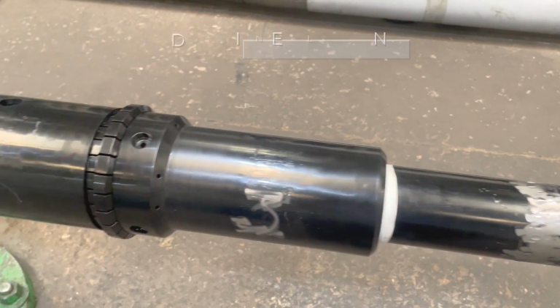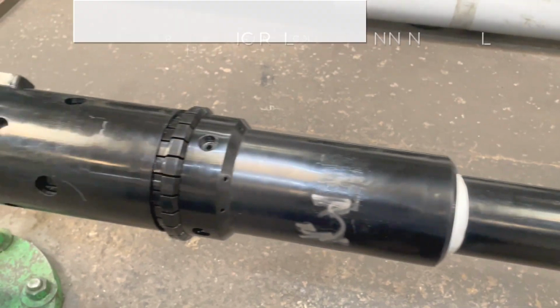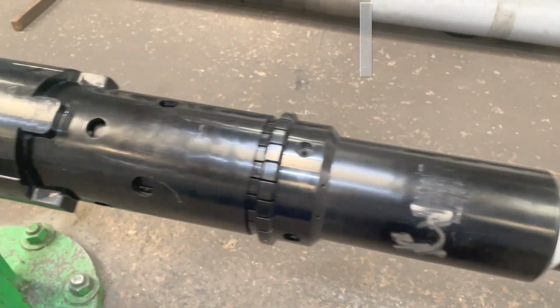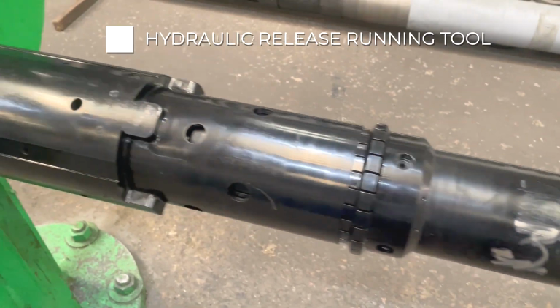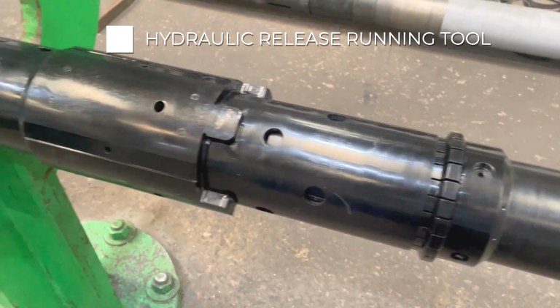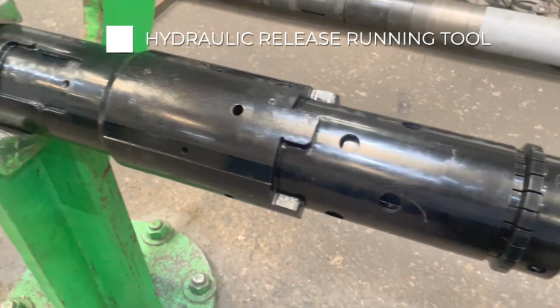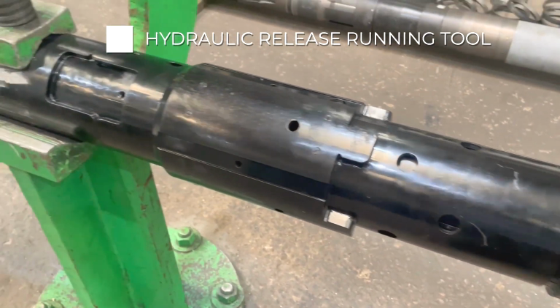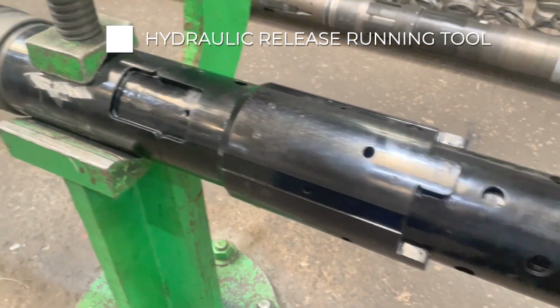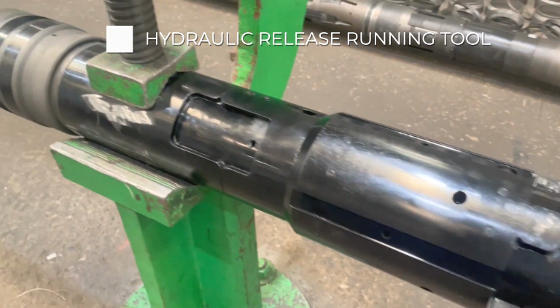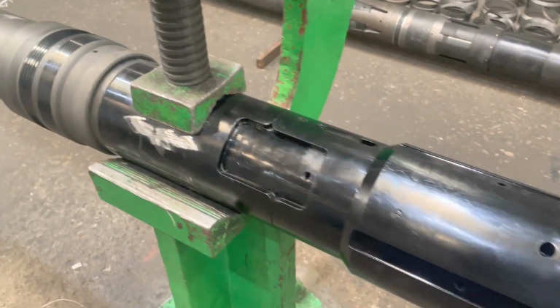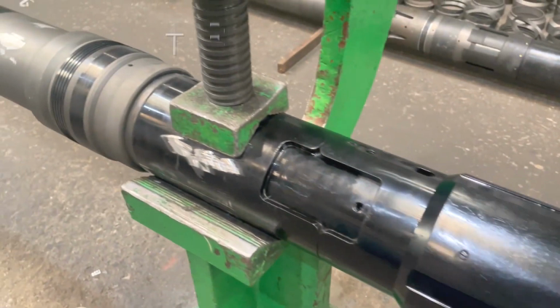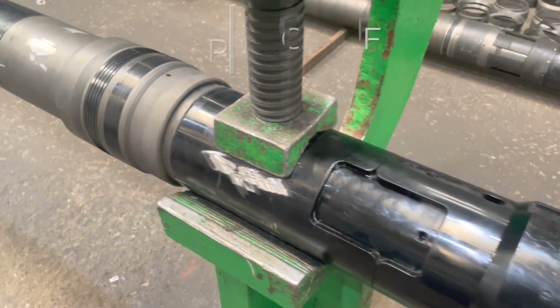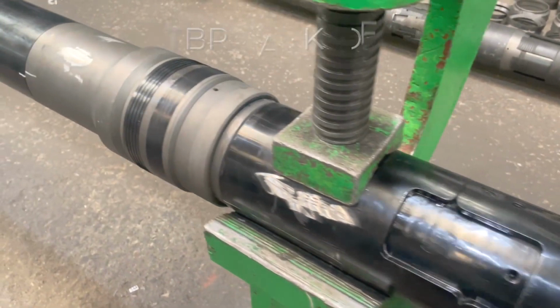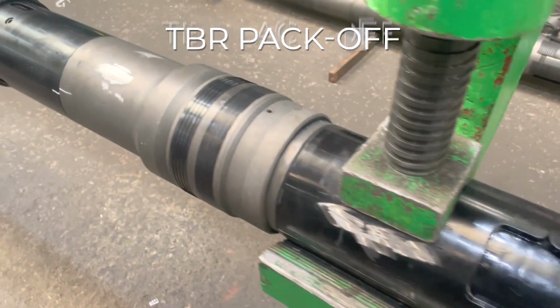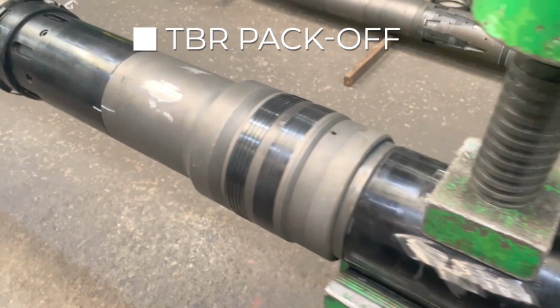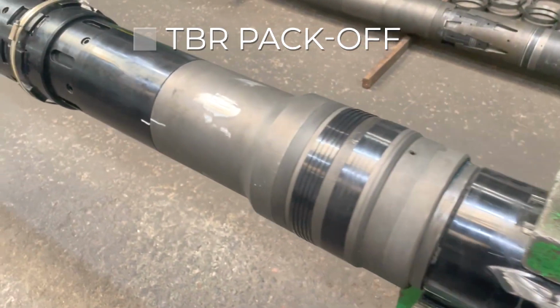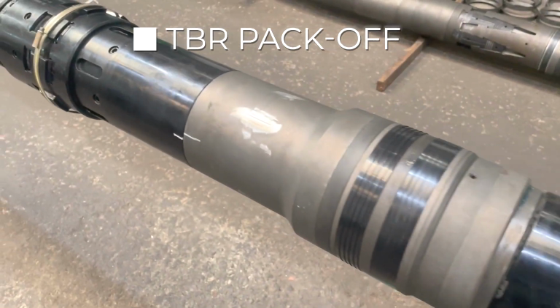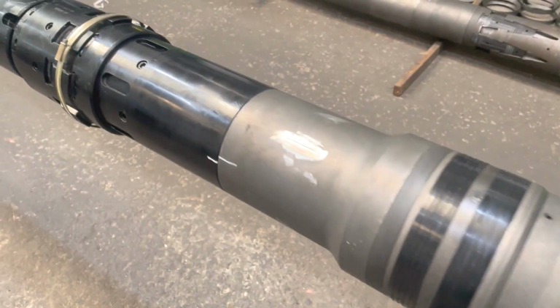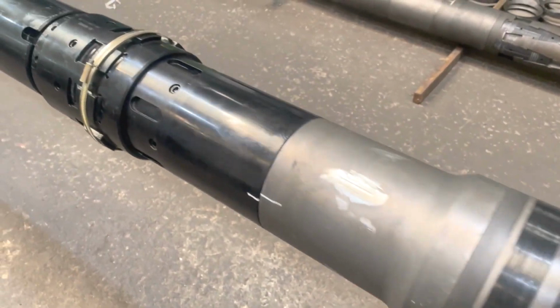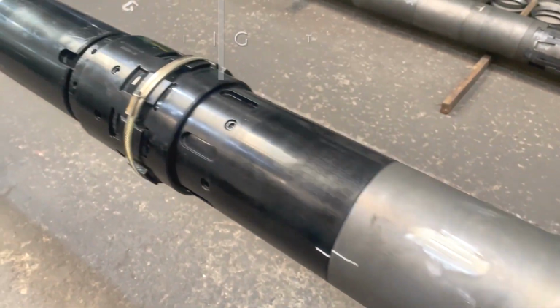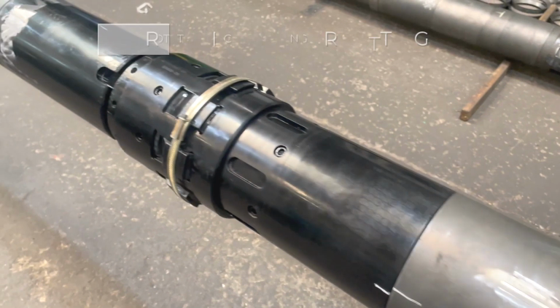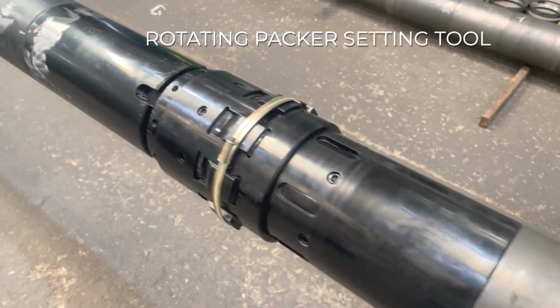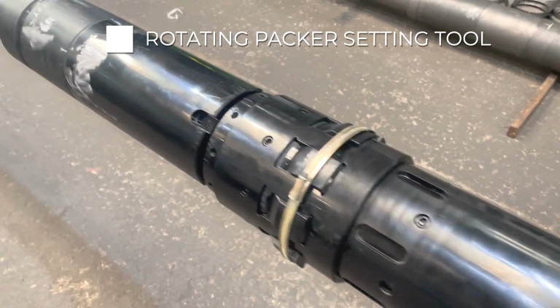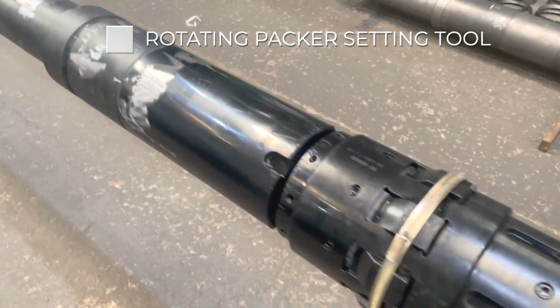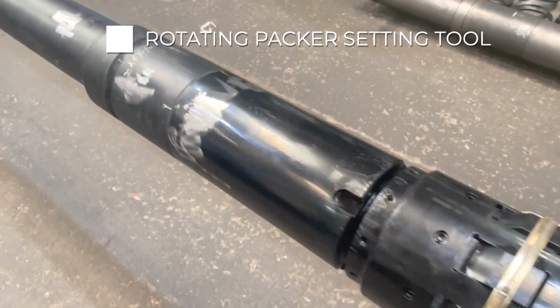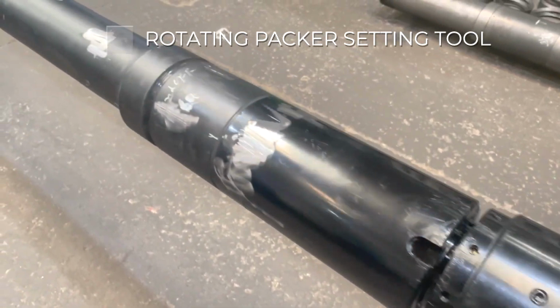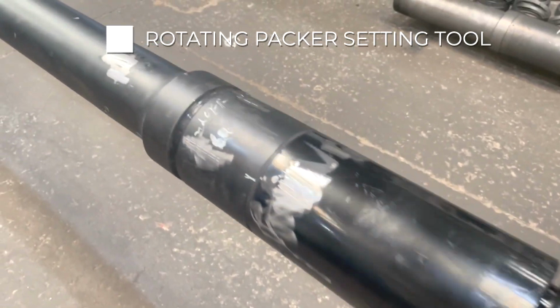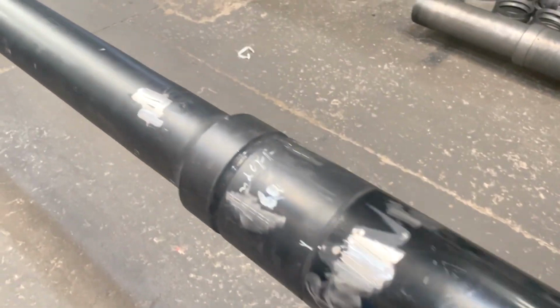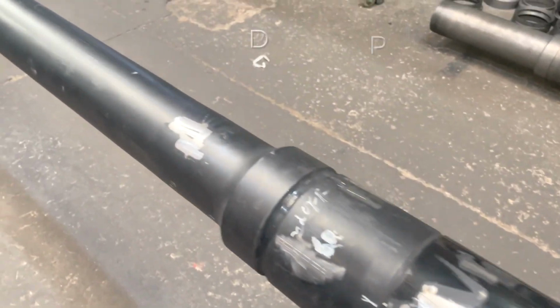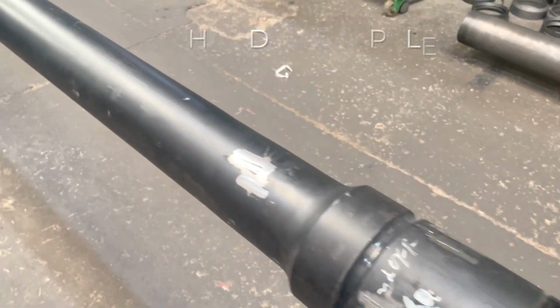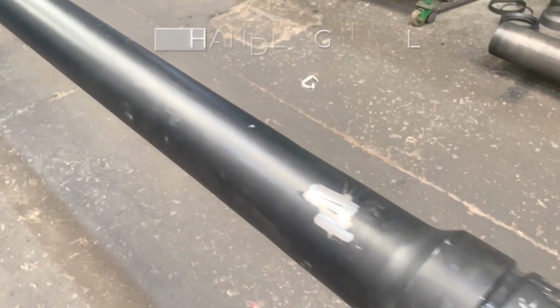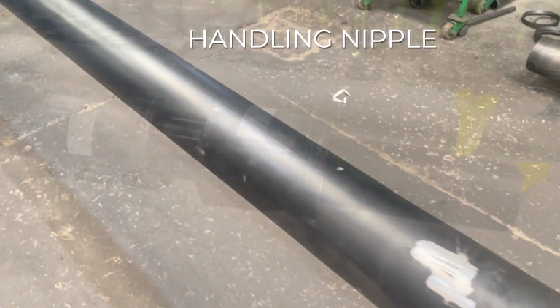Next we add the Hydraulic Release Running Tool, TBR Pack Off, and finally the Rotating Packer Setting Tool and Handling Nipple.